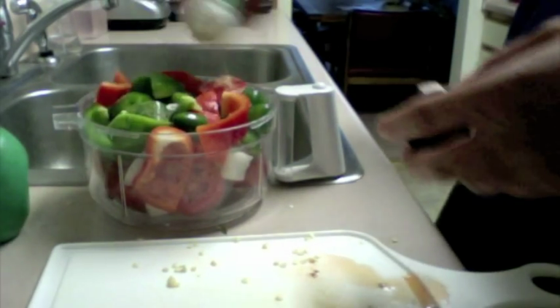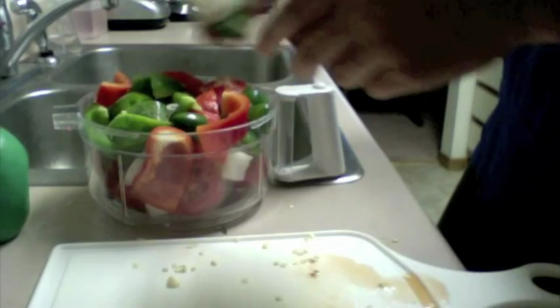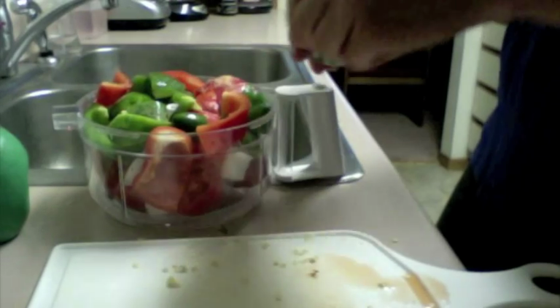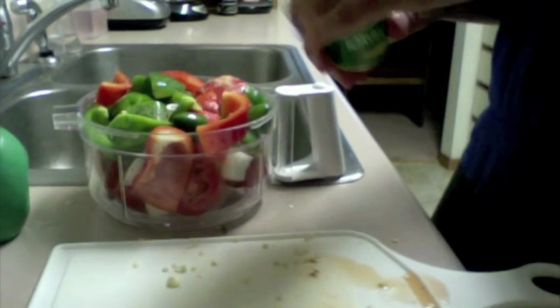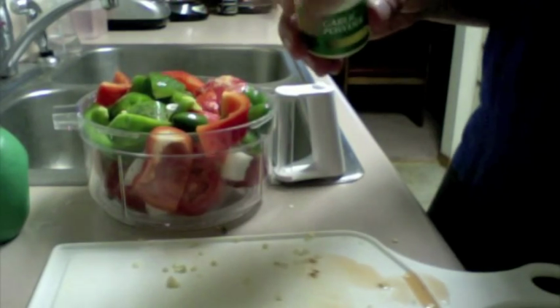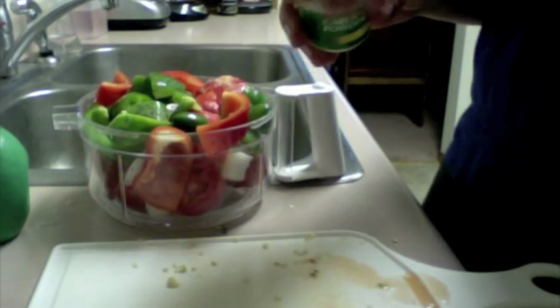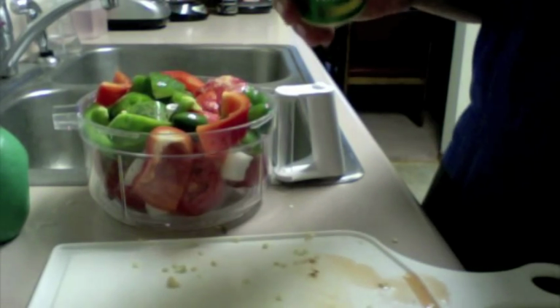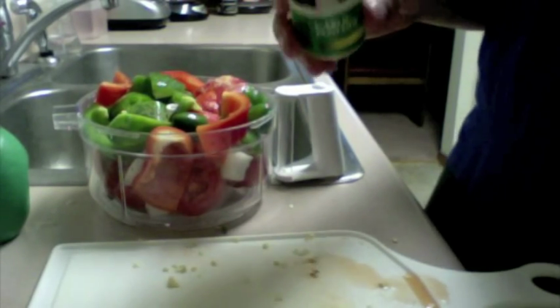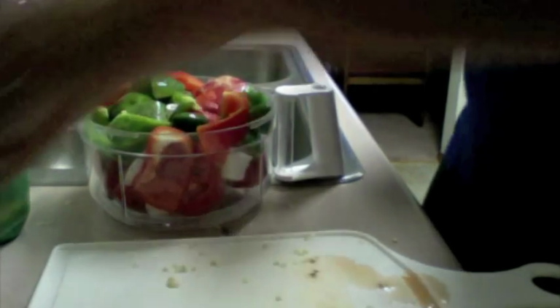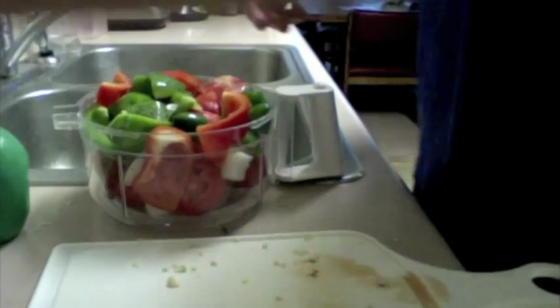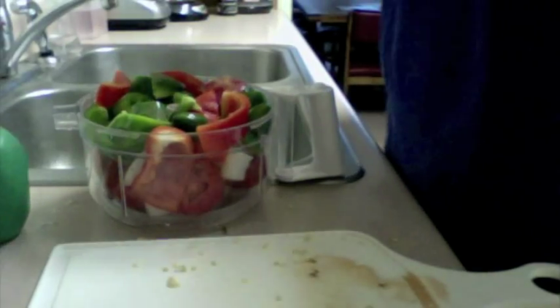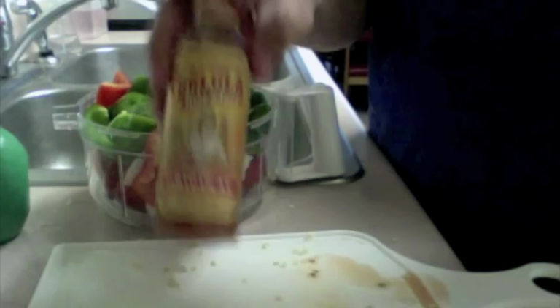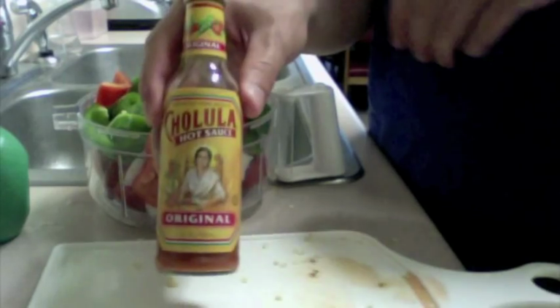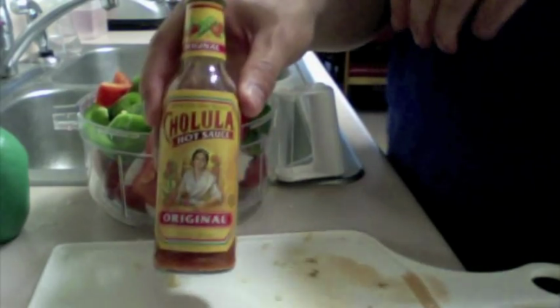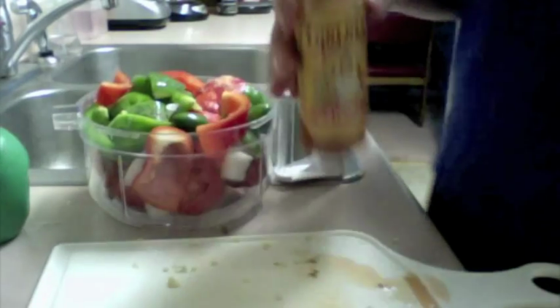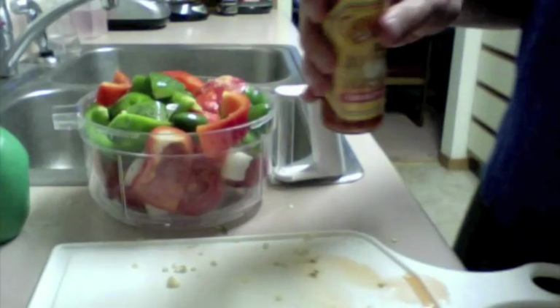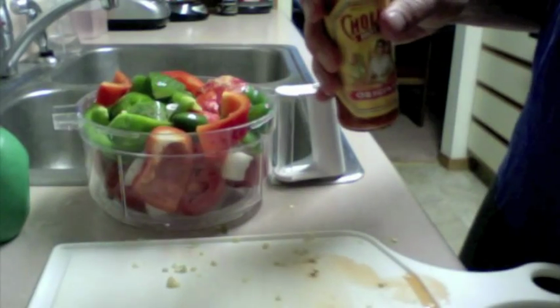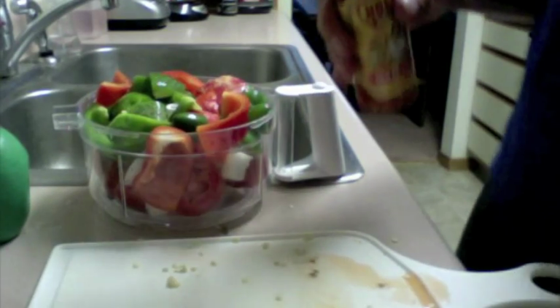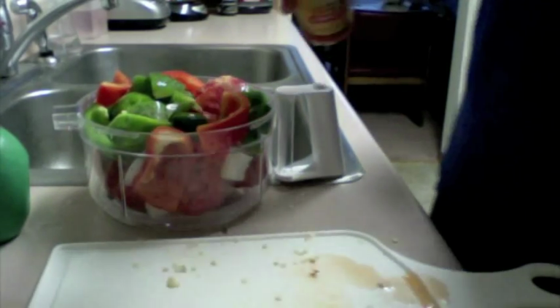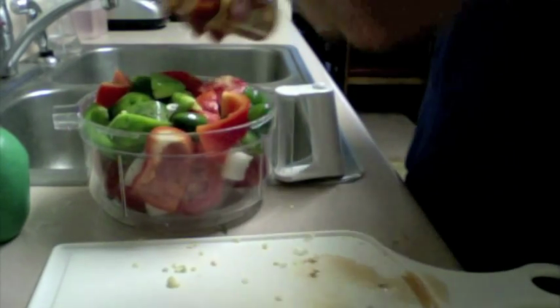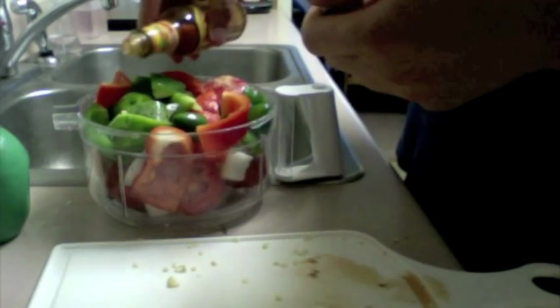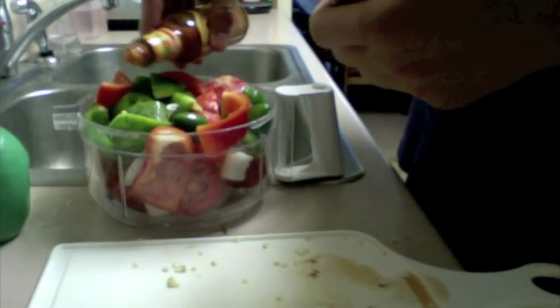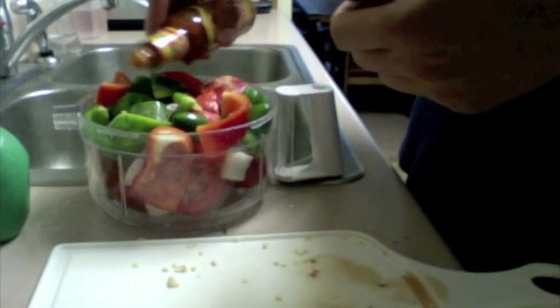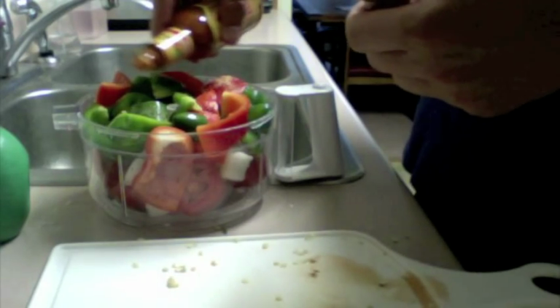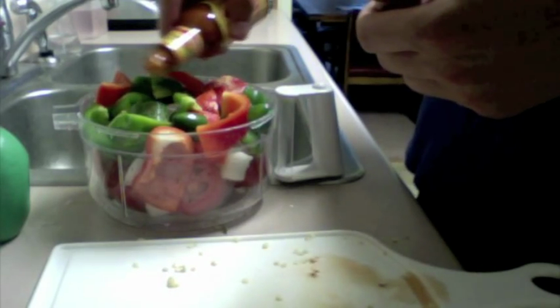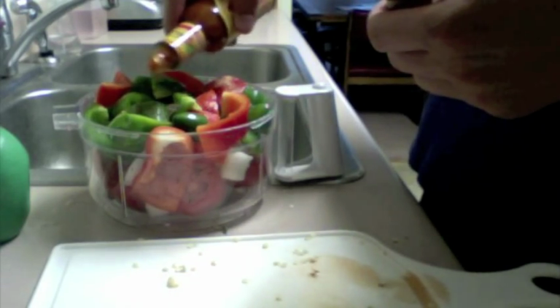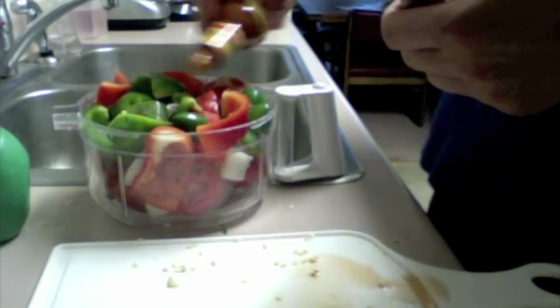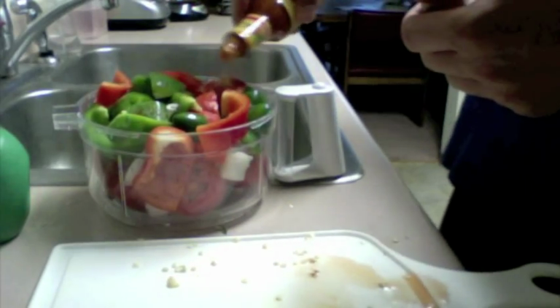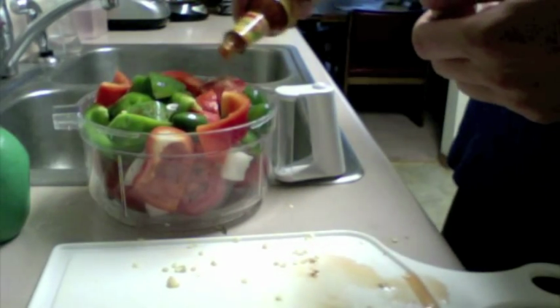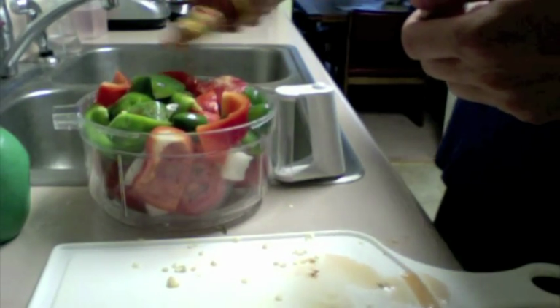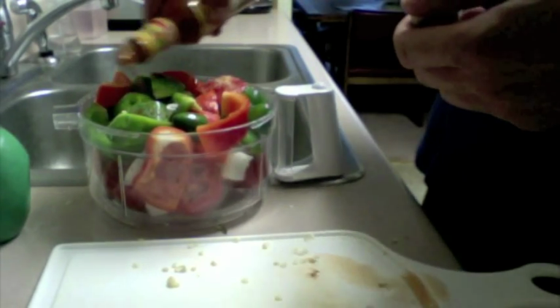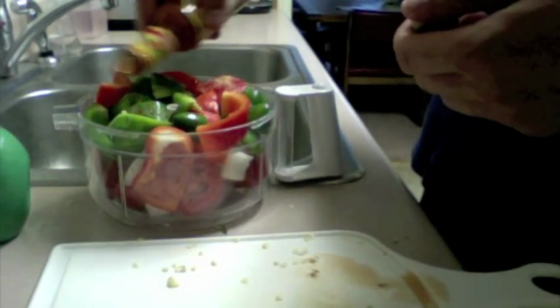It's already pretty hot with the jalapeños, but I usually like it a little more spicy, so just a little bit of hot sauce — Cholula. We're just going to sprinkle some on. This device is awesome because once you get everything in there, you put the top on and you just crank it a few times.